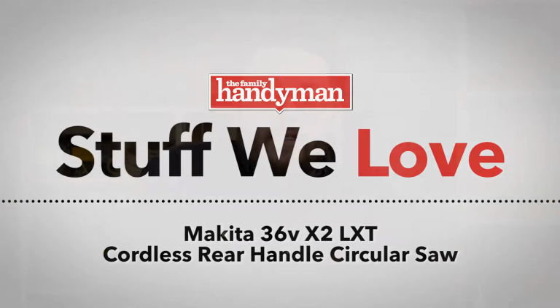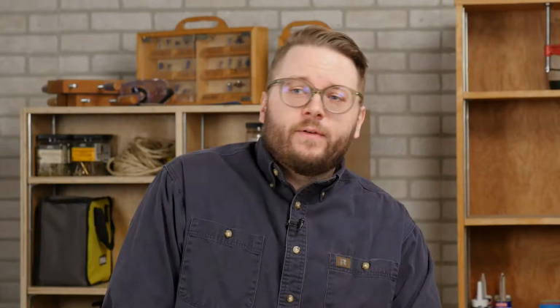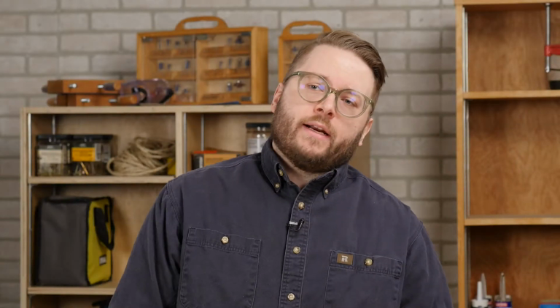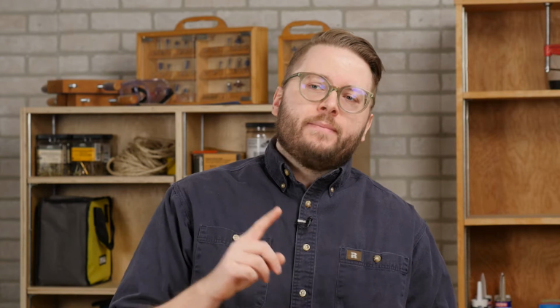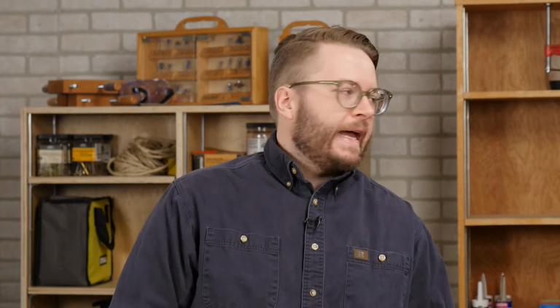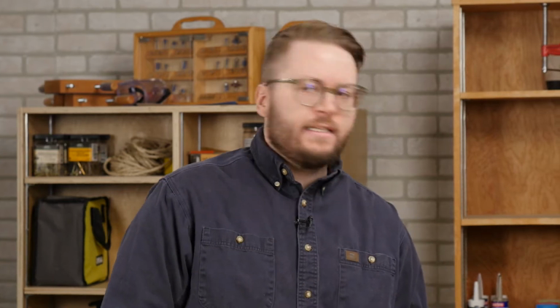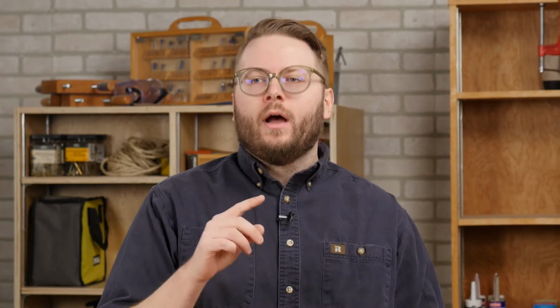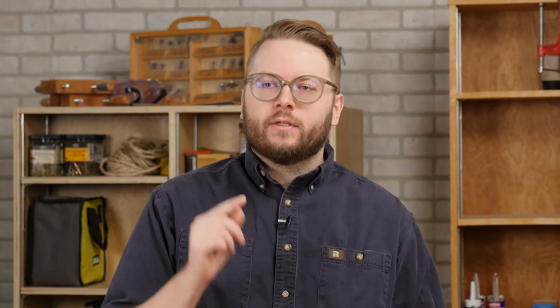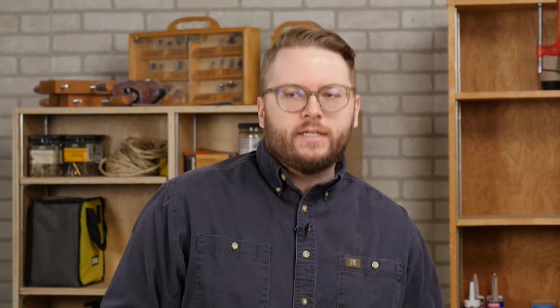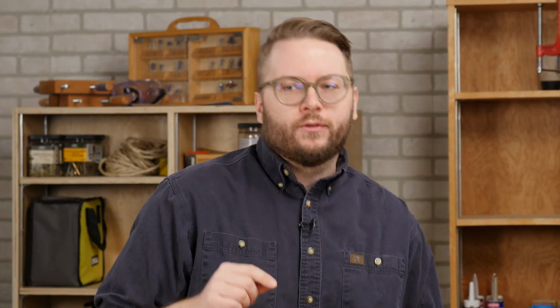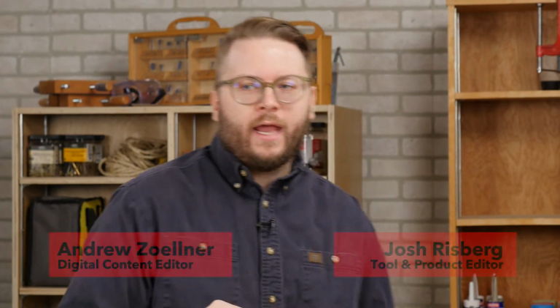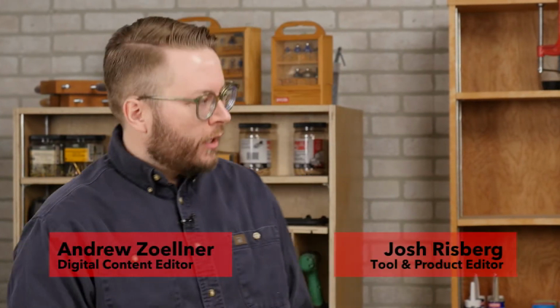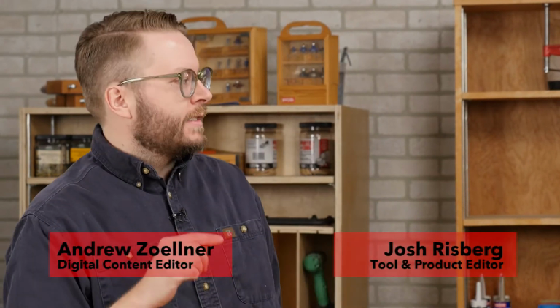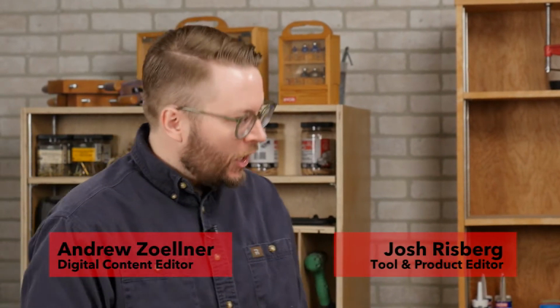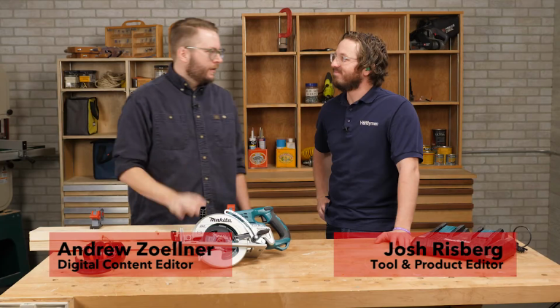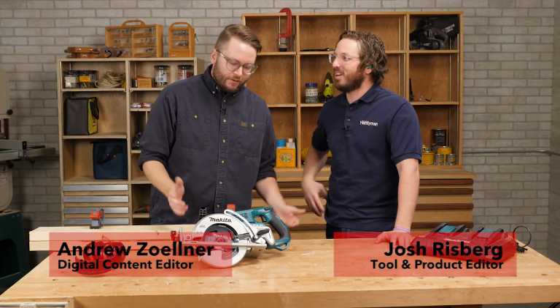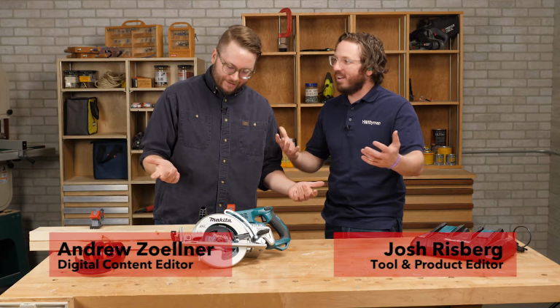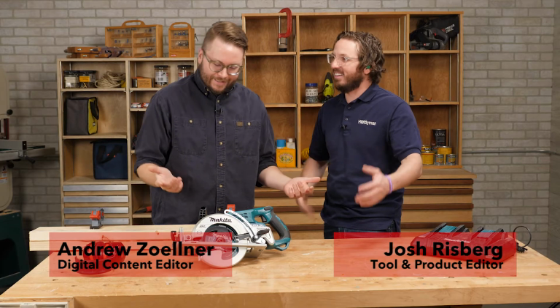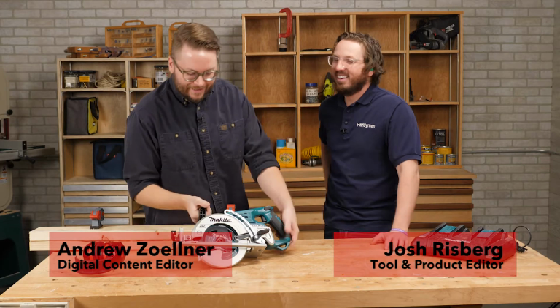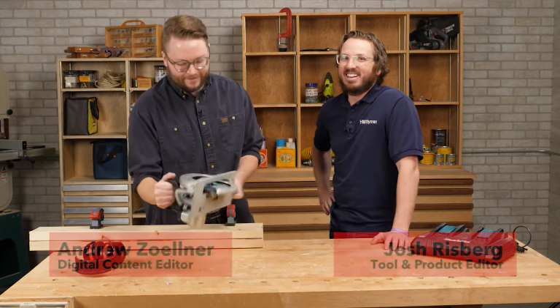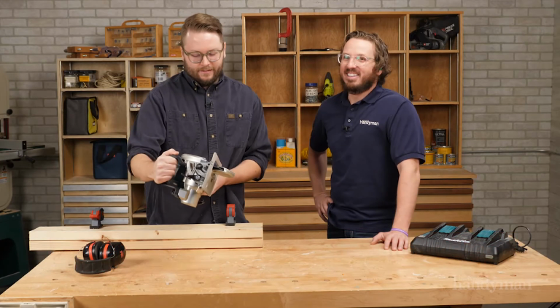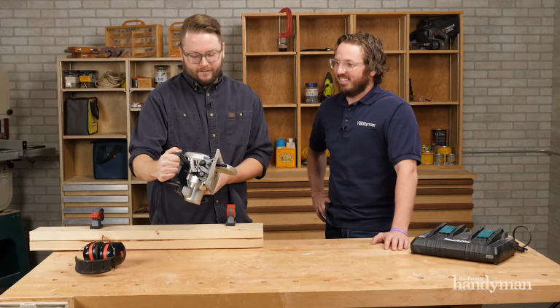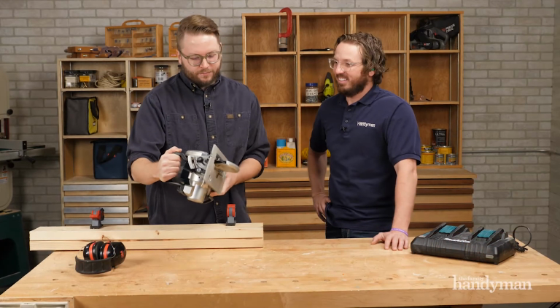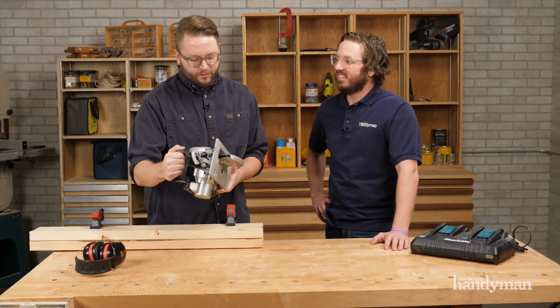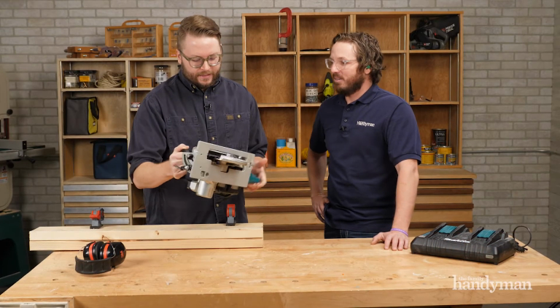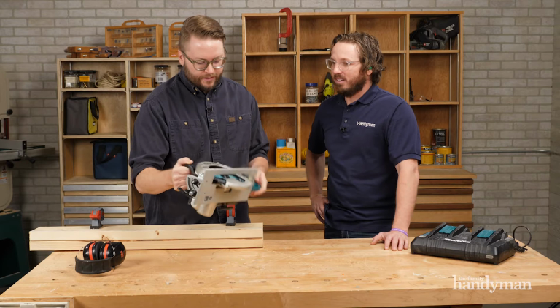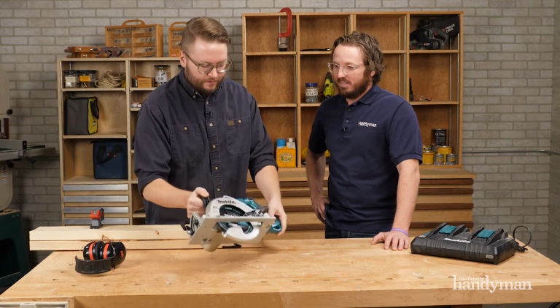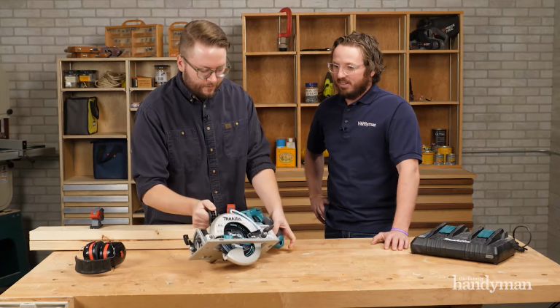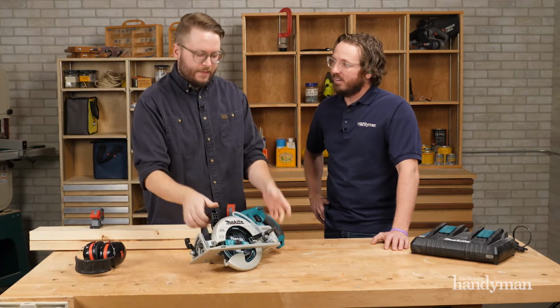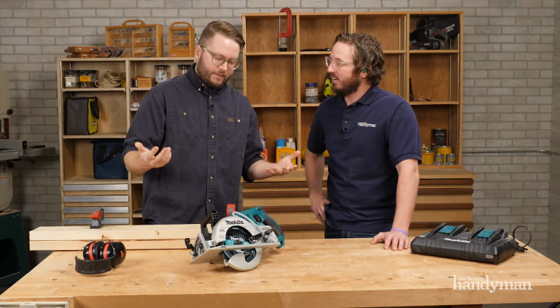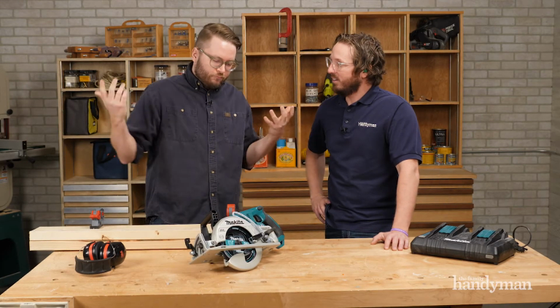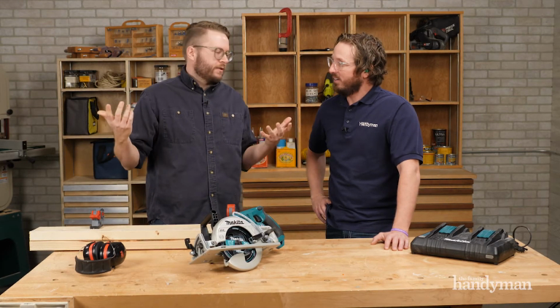Today on Stuff We Love we're talking about the Makita X2 Cordless 36 Volt Rear Handle Brushless Saw. This is pretty cool — it's a rear handle saw.